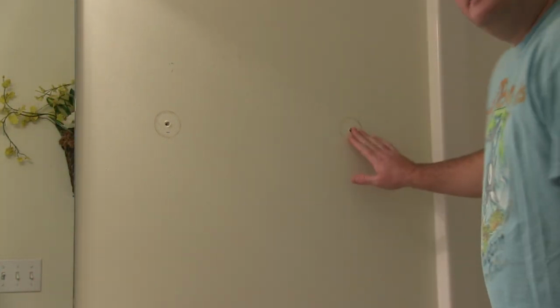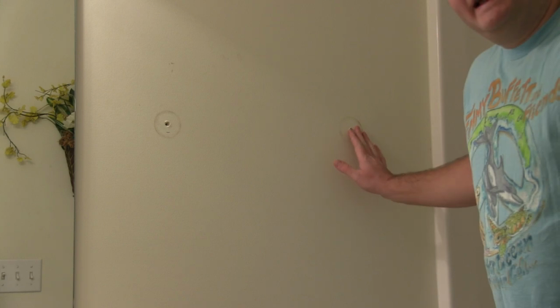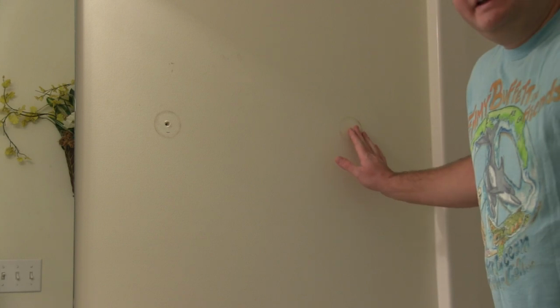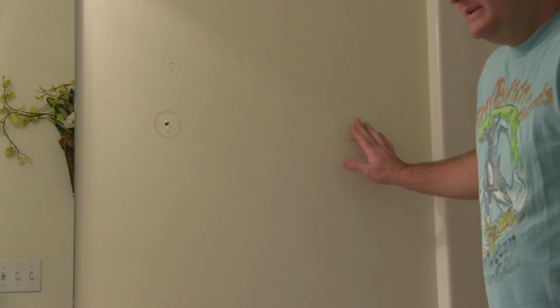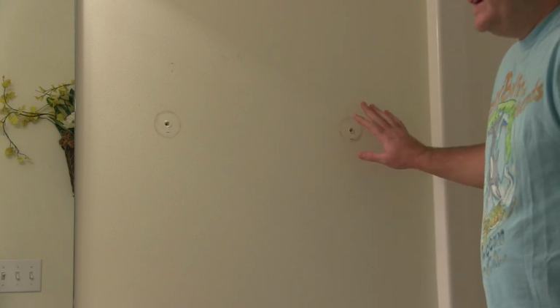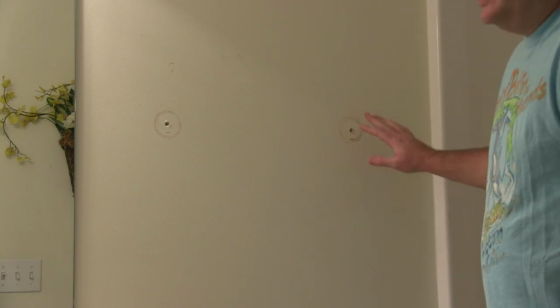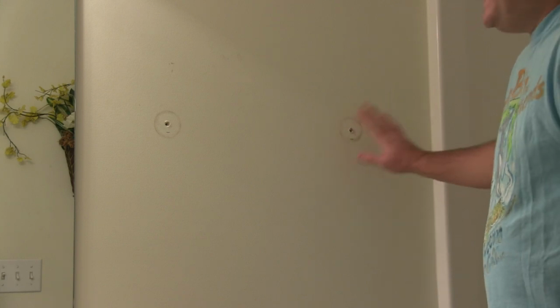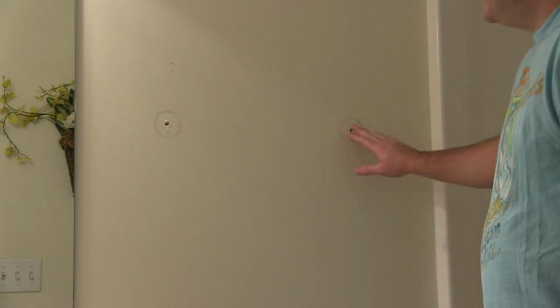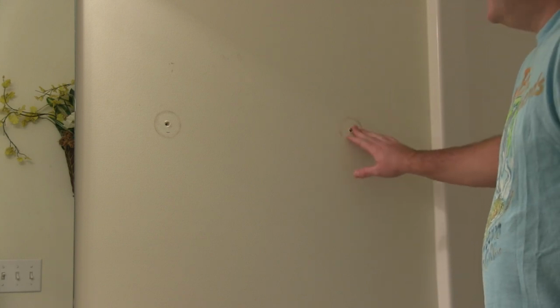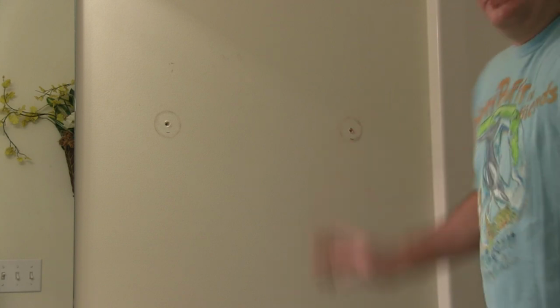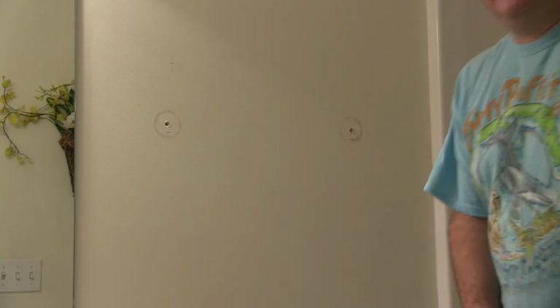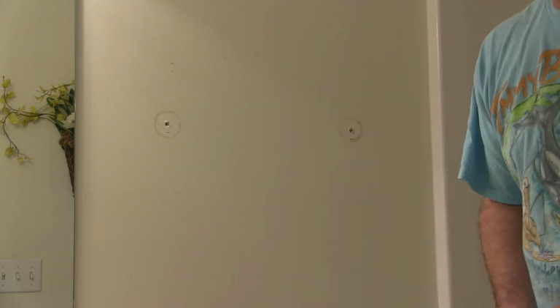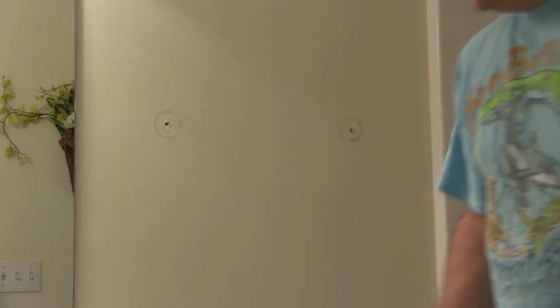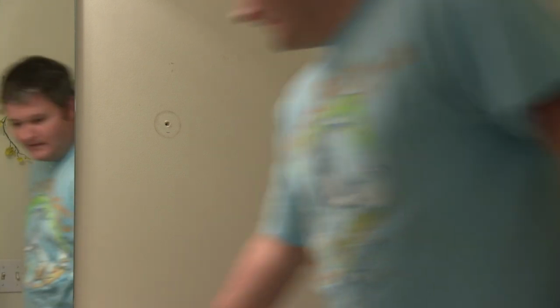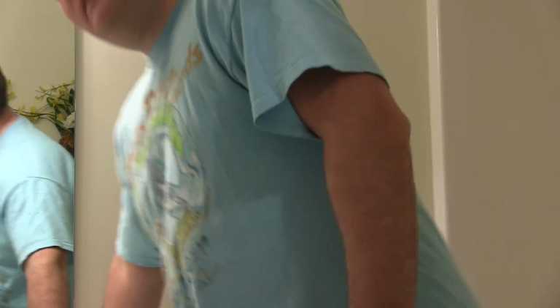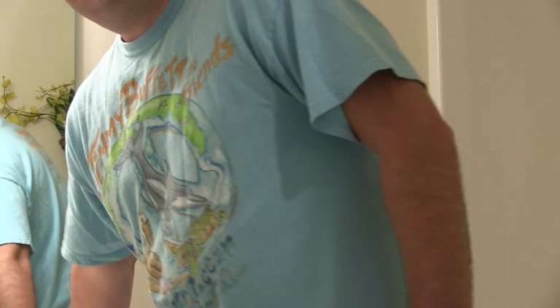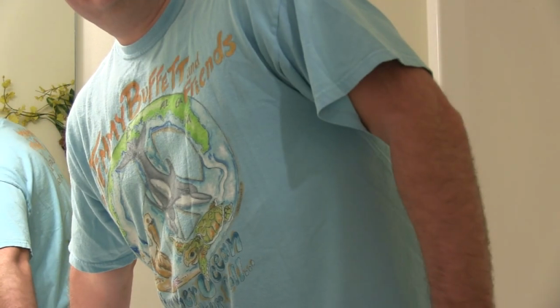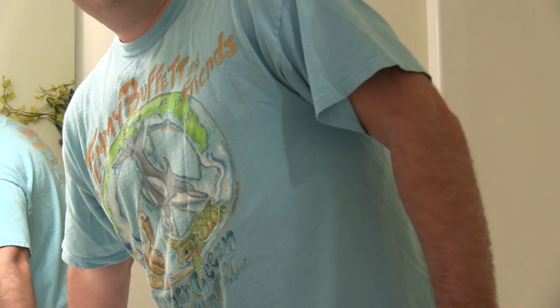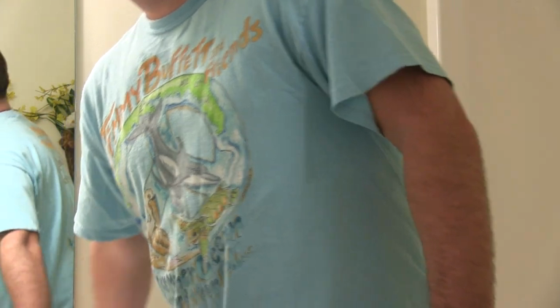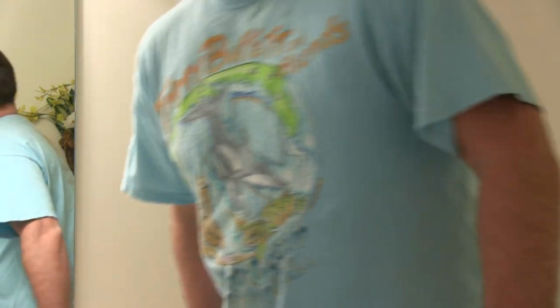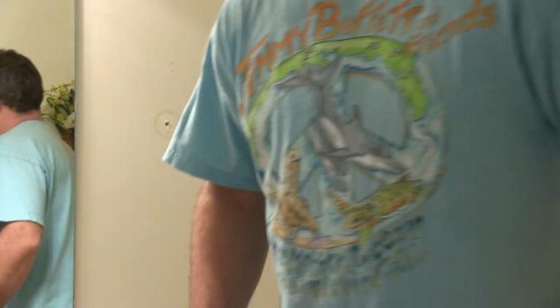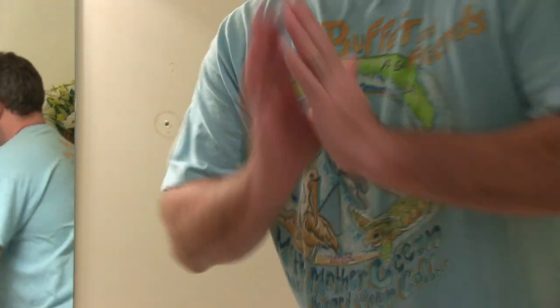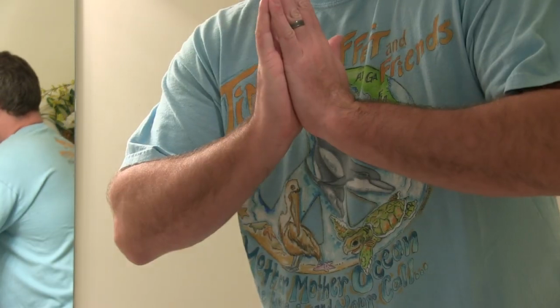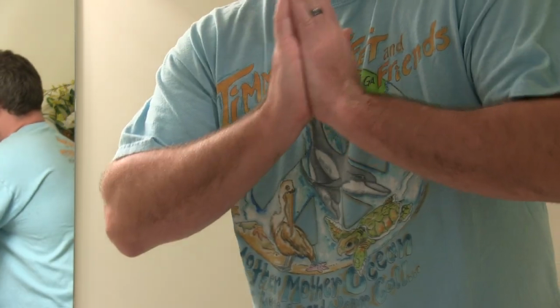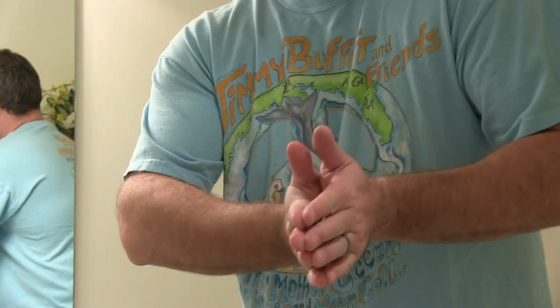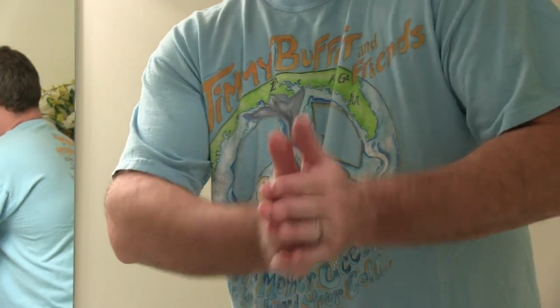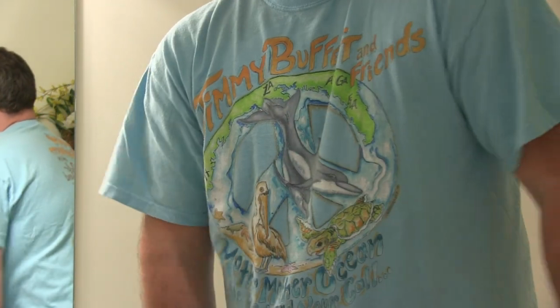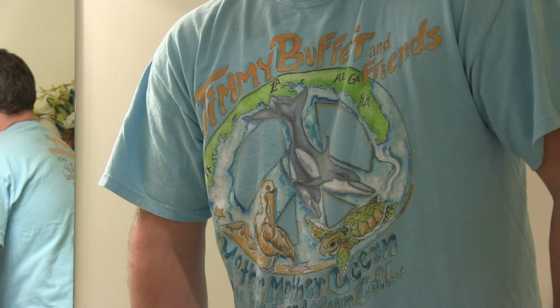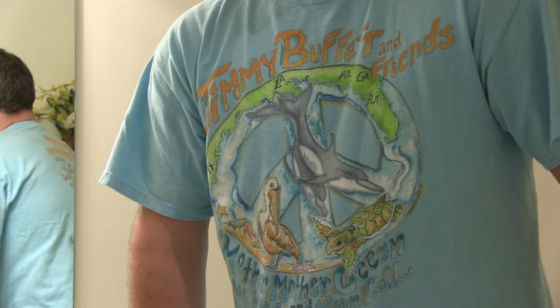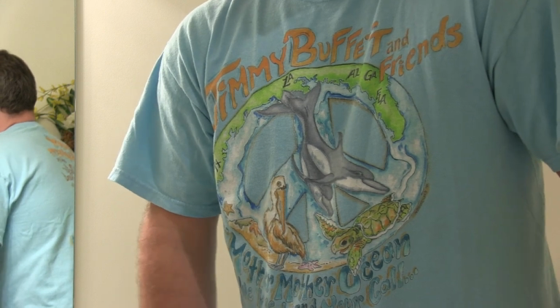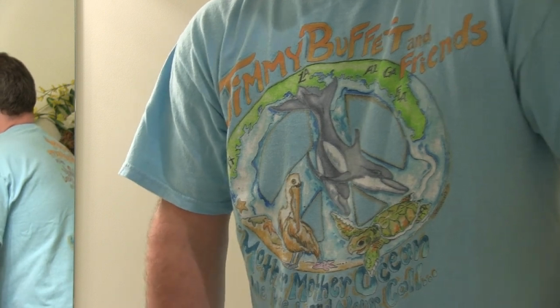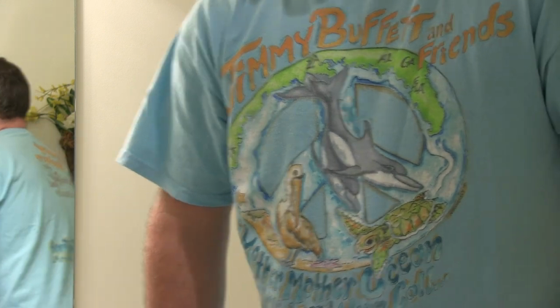In my next video I'm going to demonstrate how to patch the holes that were left in the wall. So share this video with others, subscribe if you haven't already — youtube.com/iRicksGuy. Y'all have a good day.